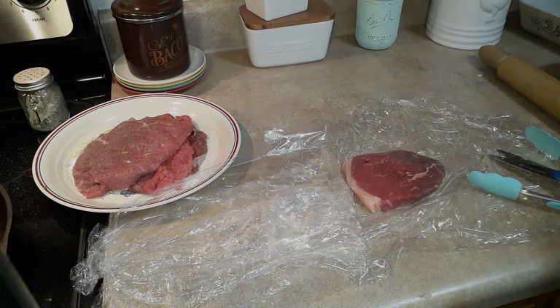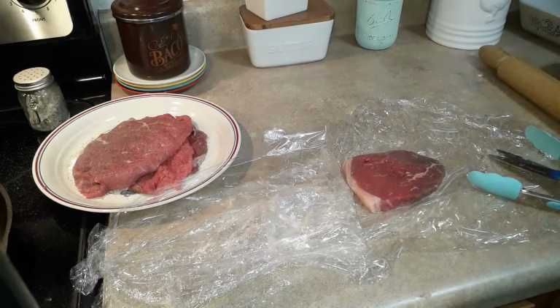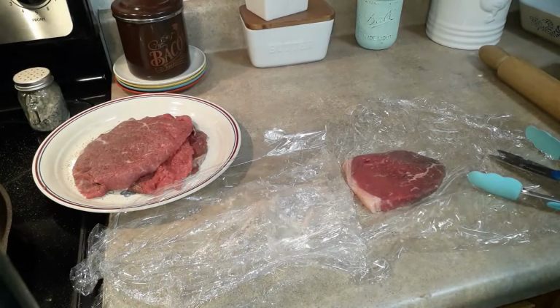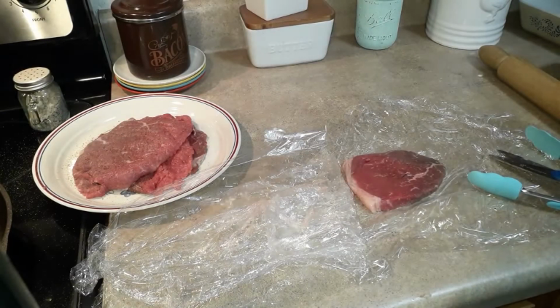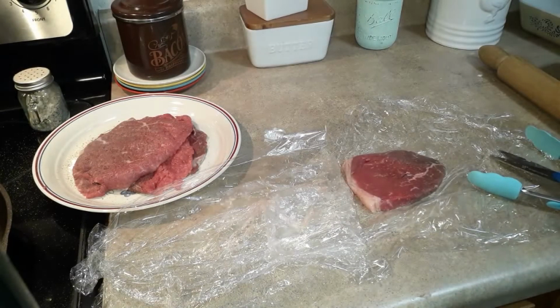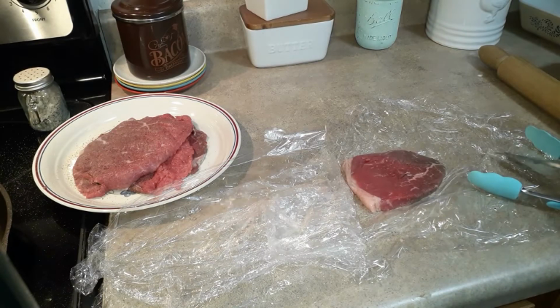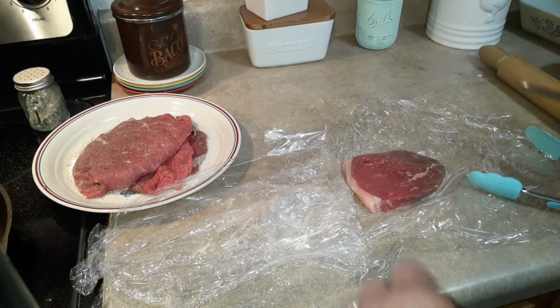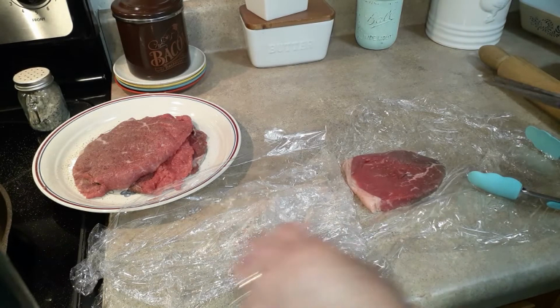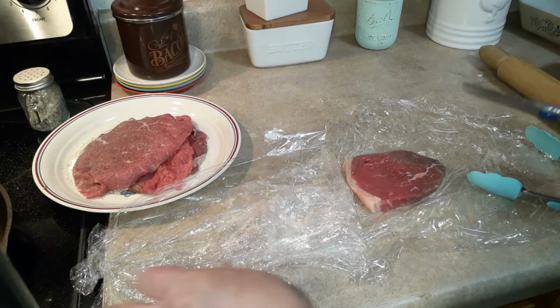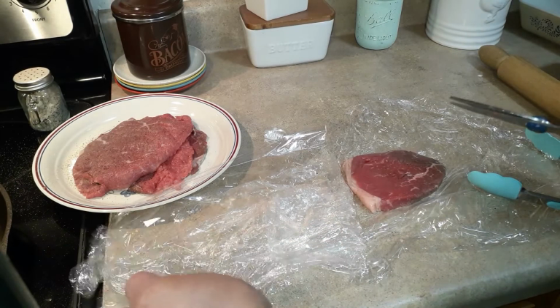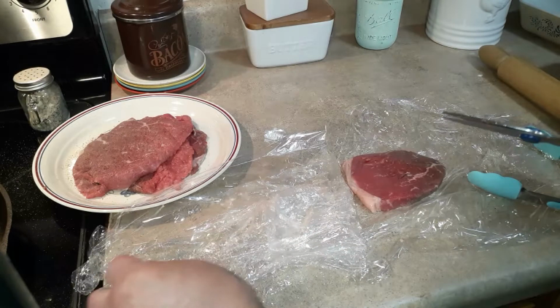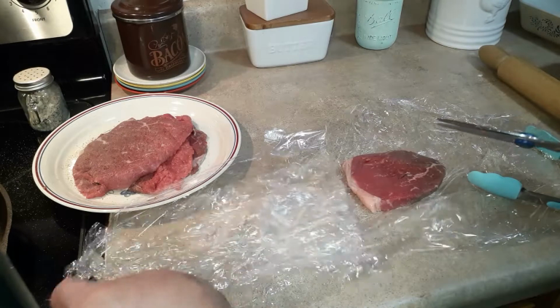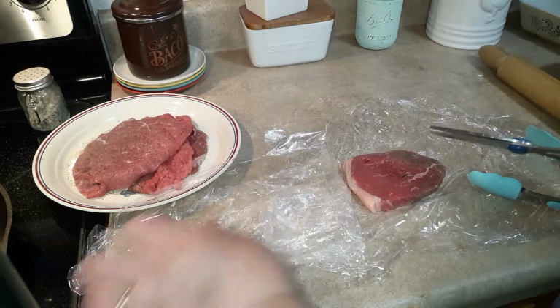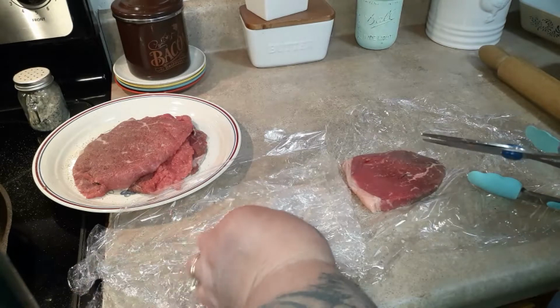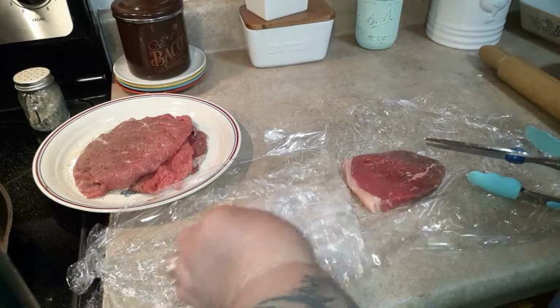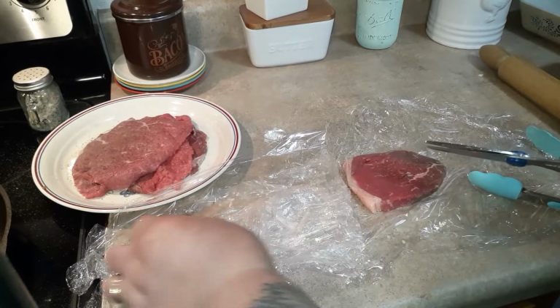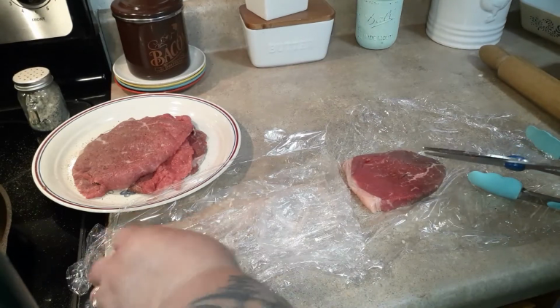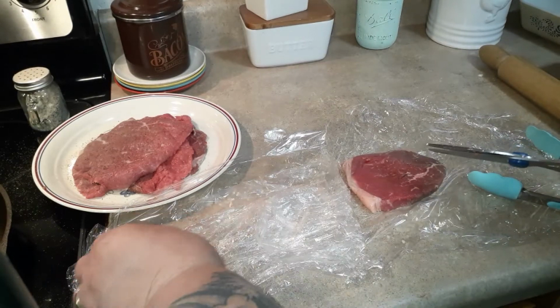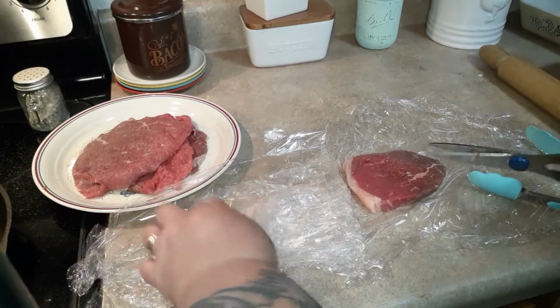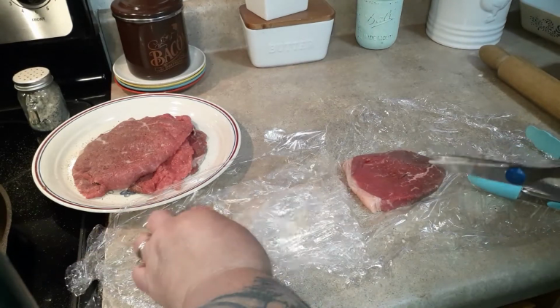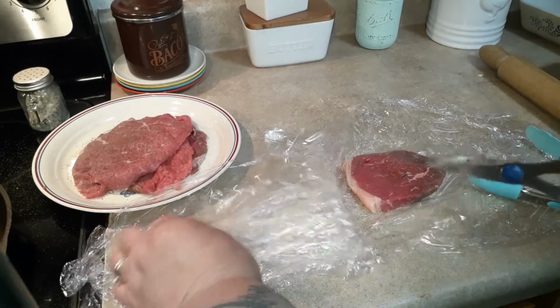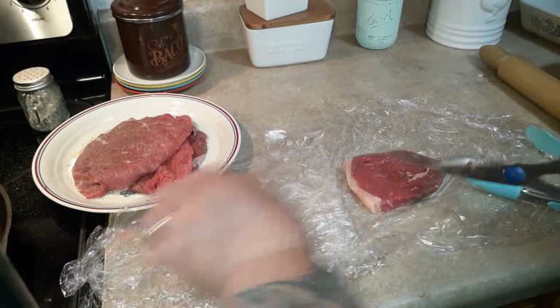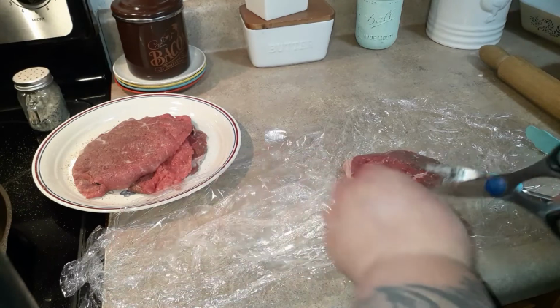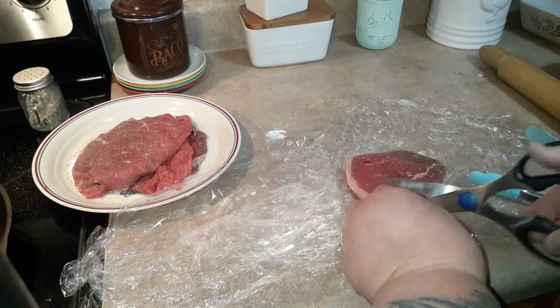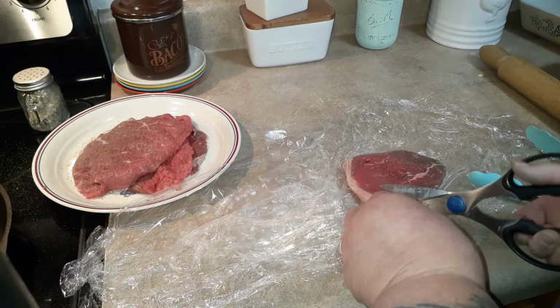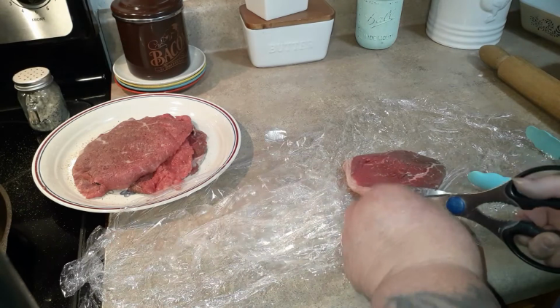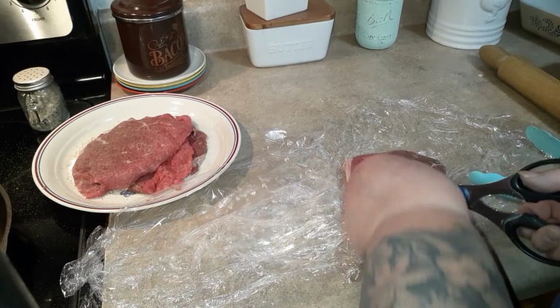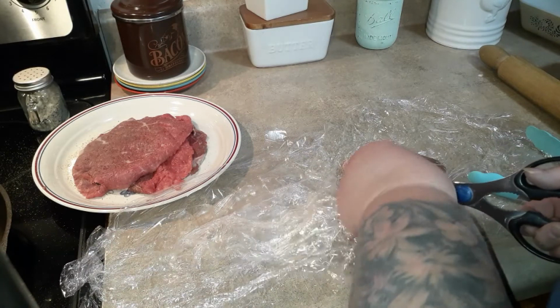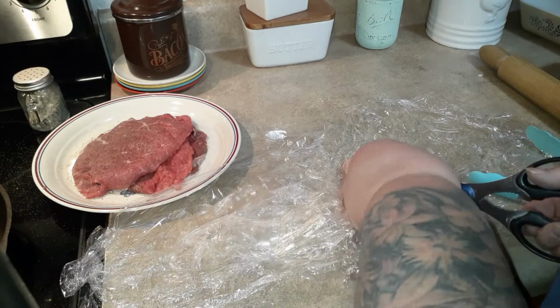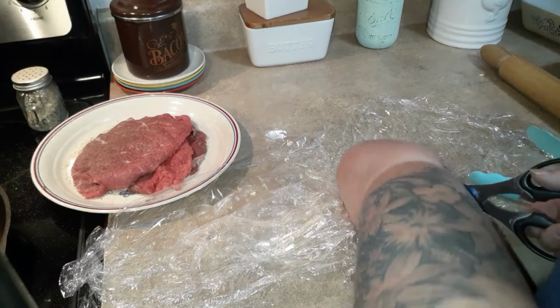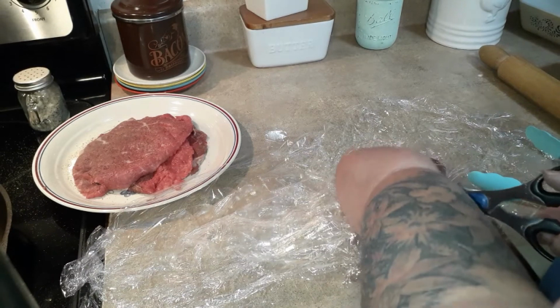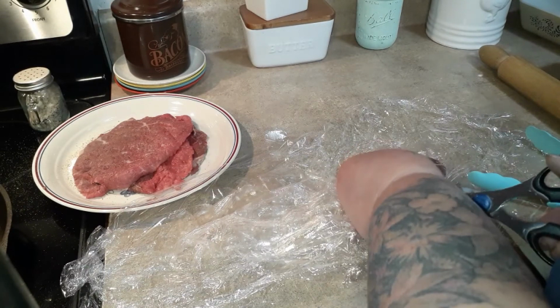Tonight we're making a southern favorite and that is chicken fried steak. I've lightened it up in the fact that I'm not going to deep fry it.